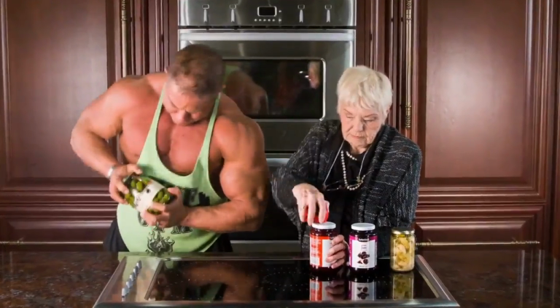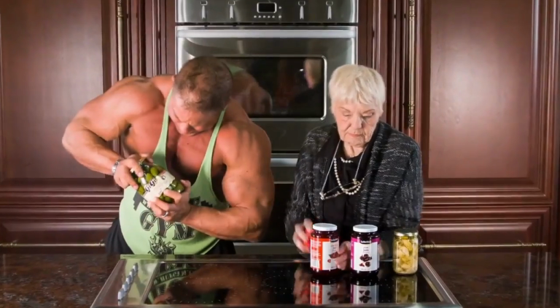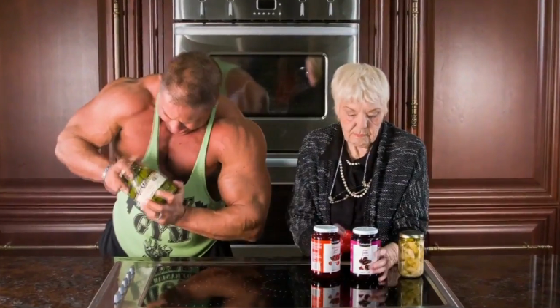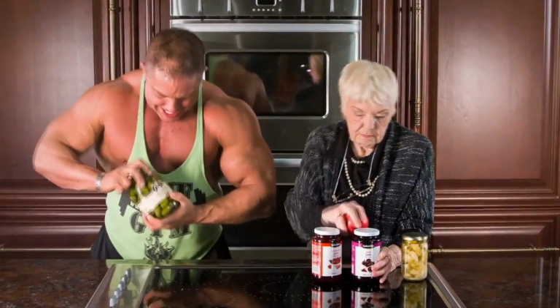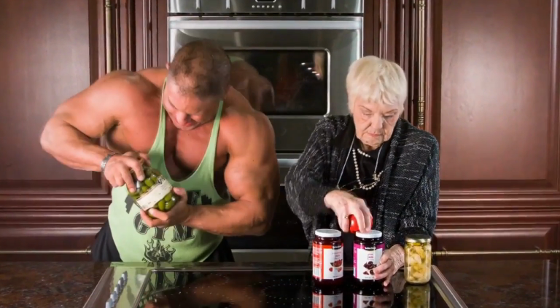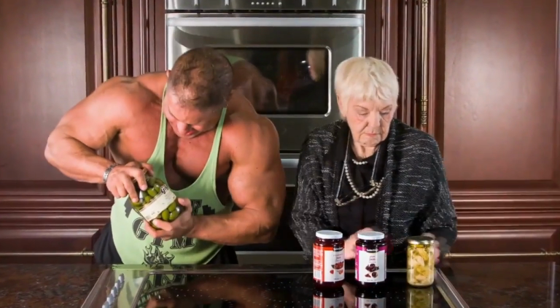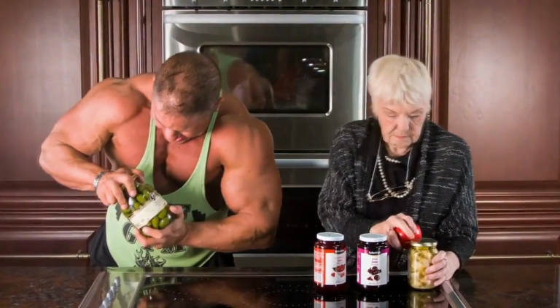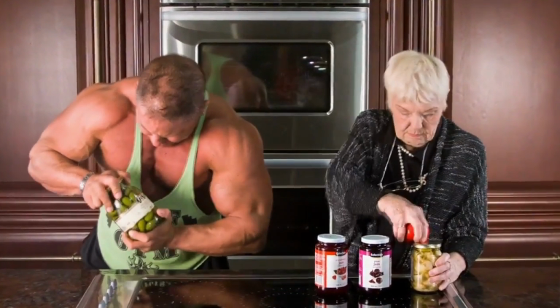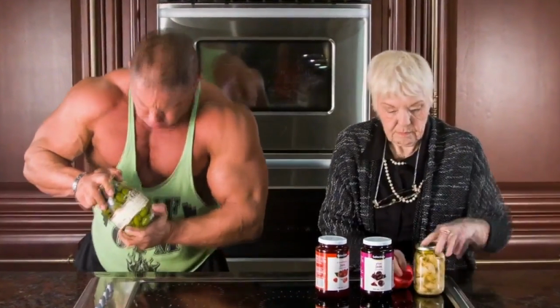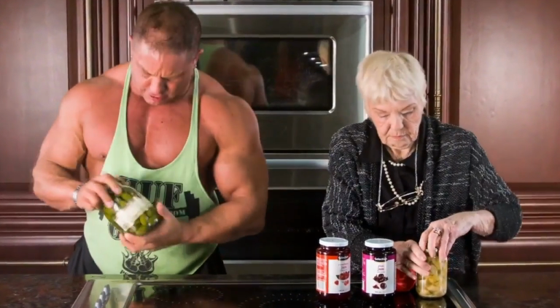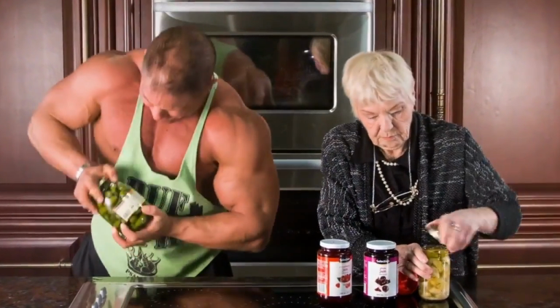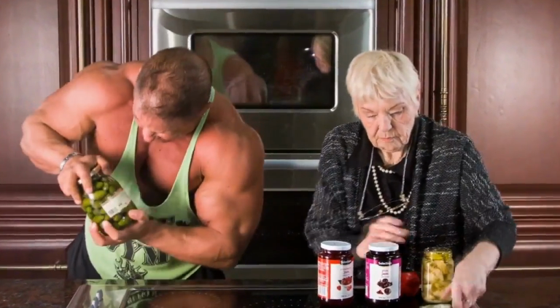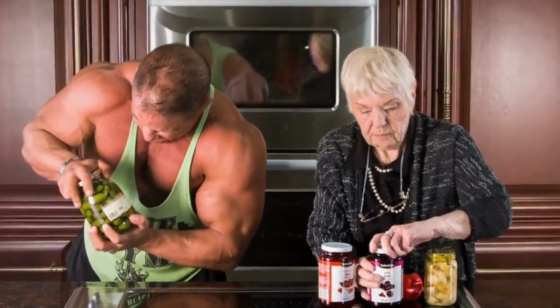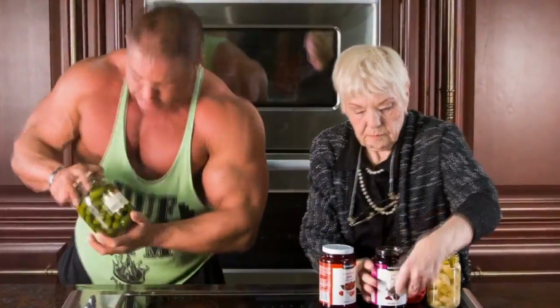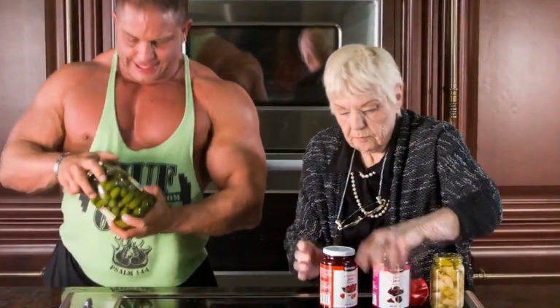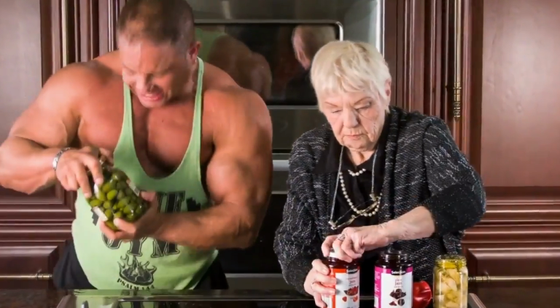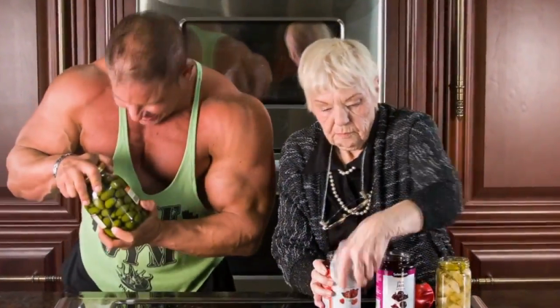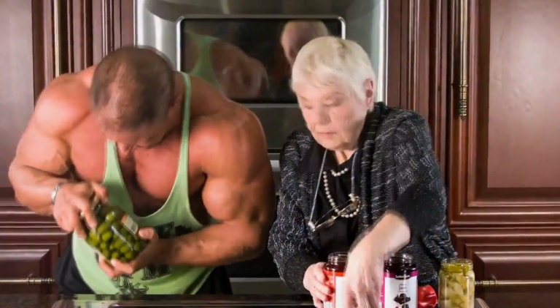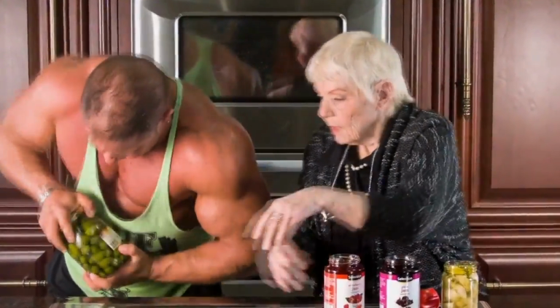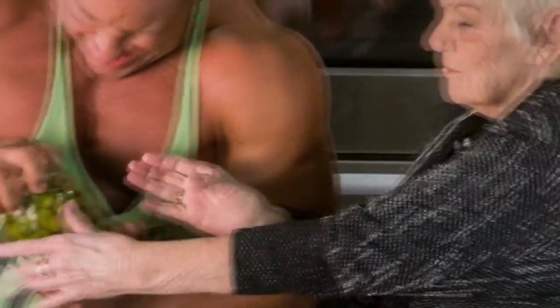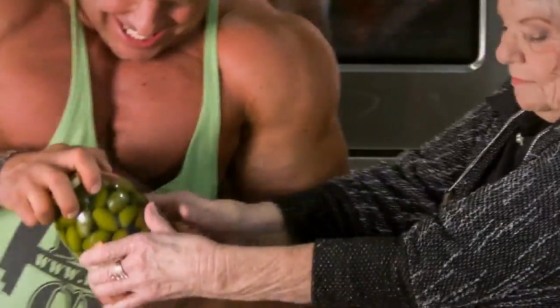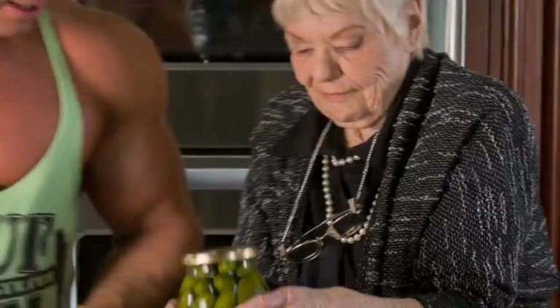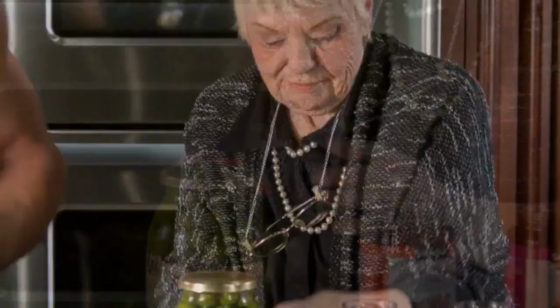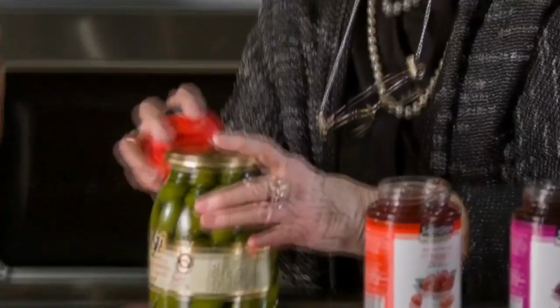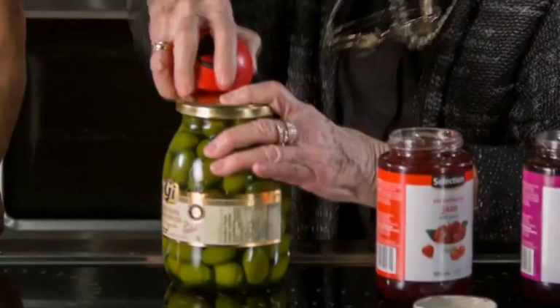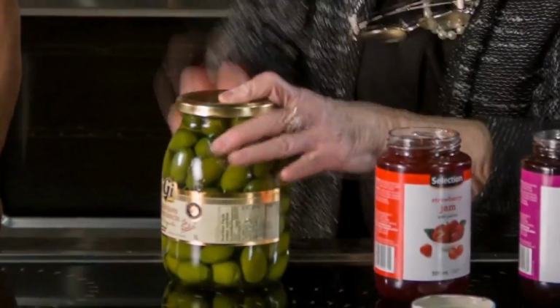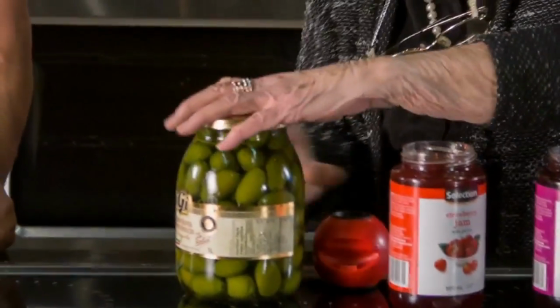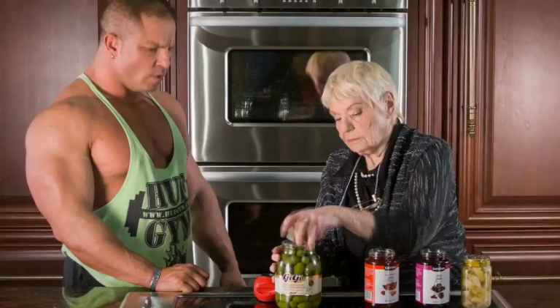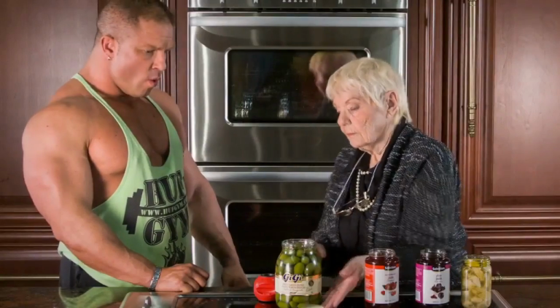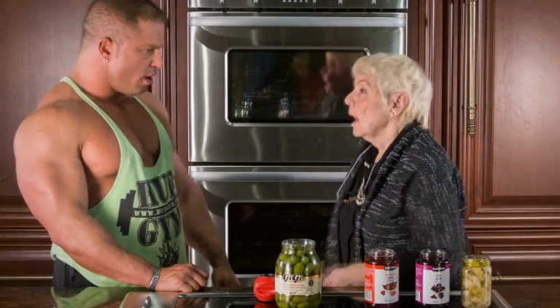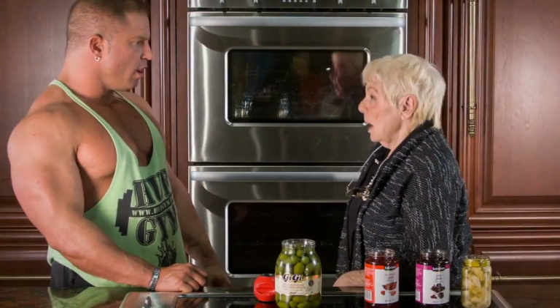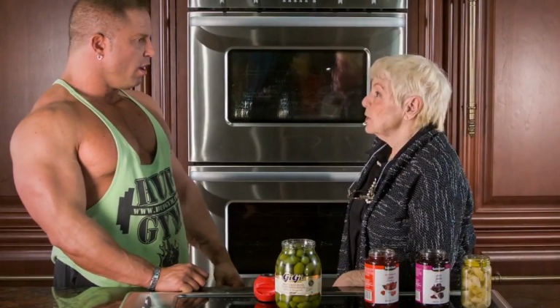We put AllOpen to the test. We gave Grandma the AllOpen and this bodybuilder a stubborn jar. Look how effortlessly Grandma is able to open all these jars. Amazing! I work out too!